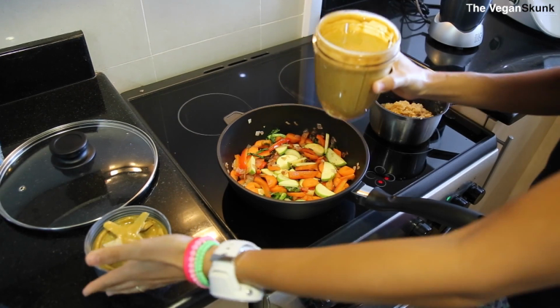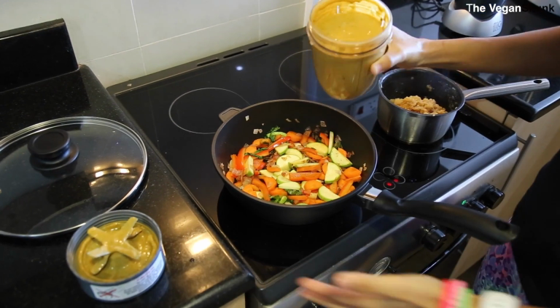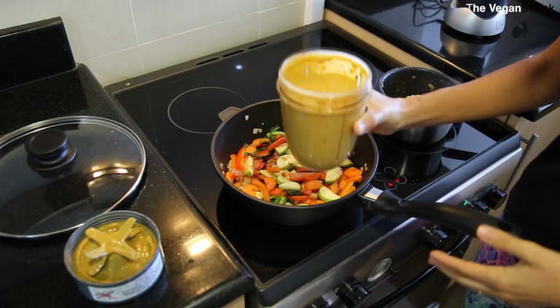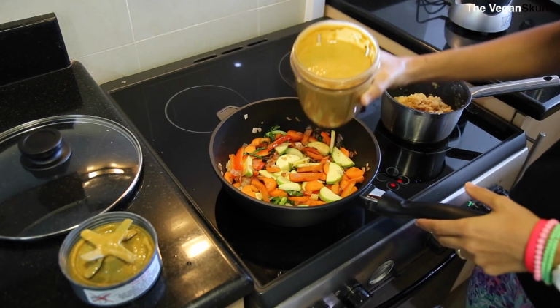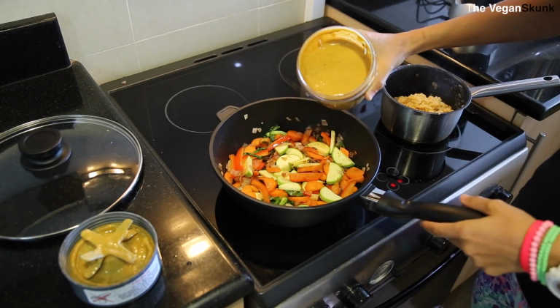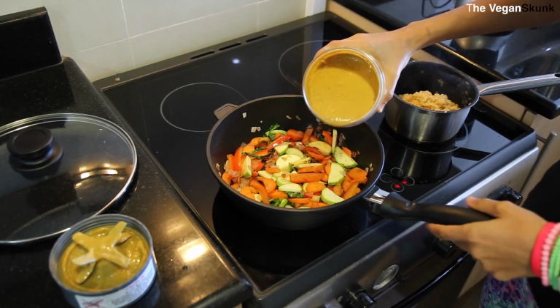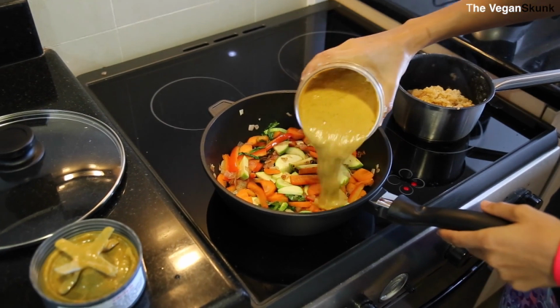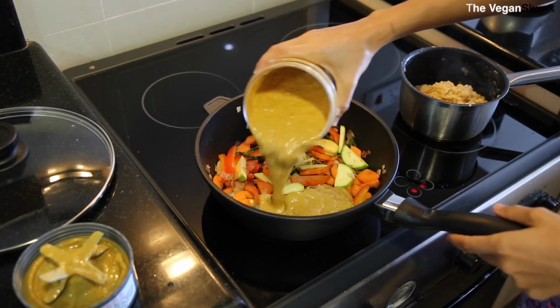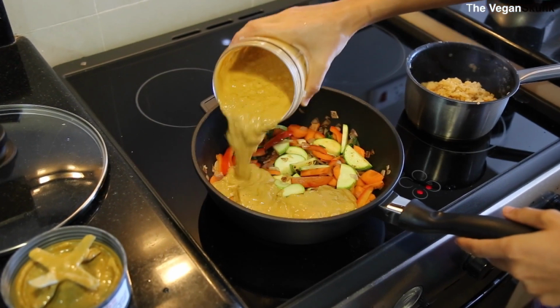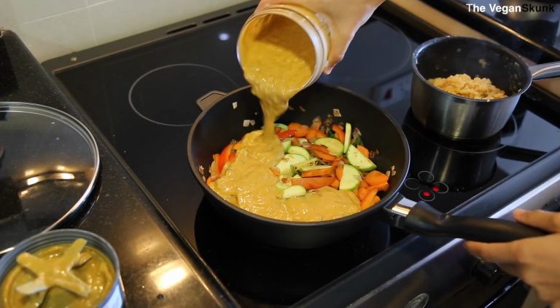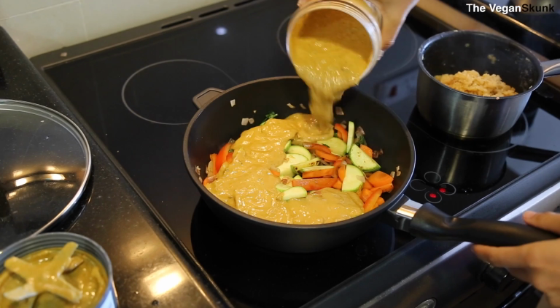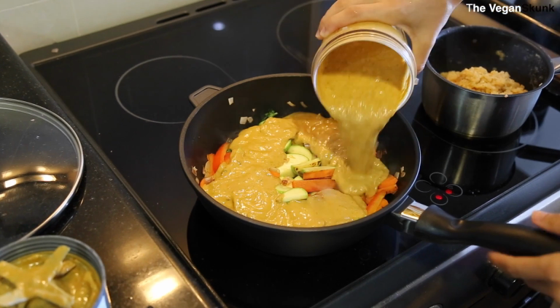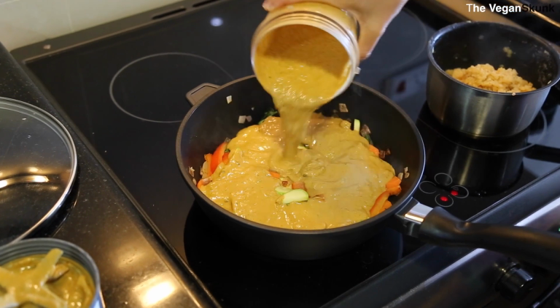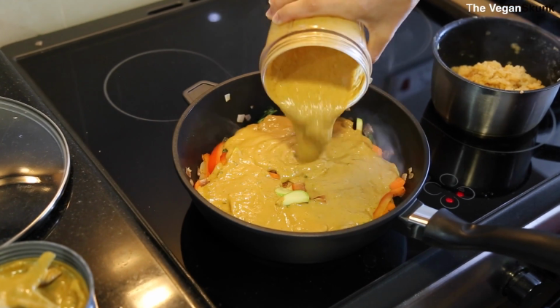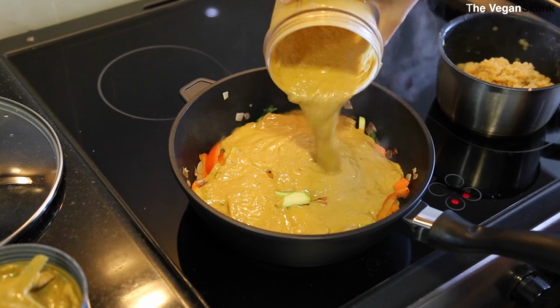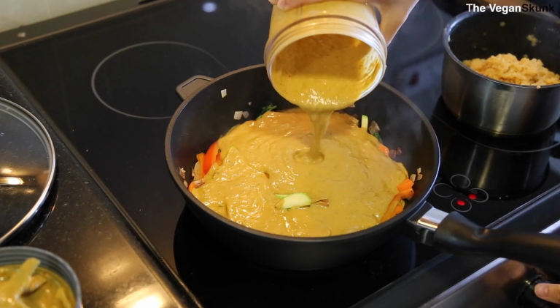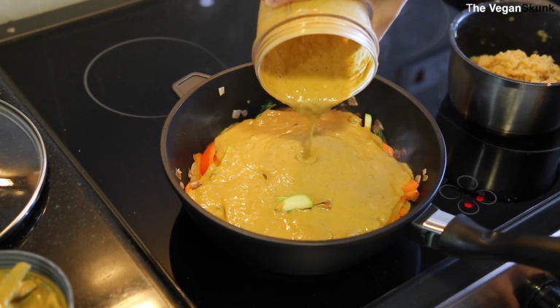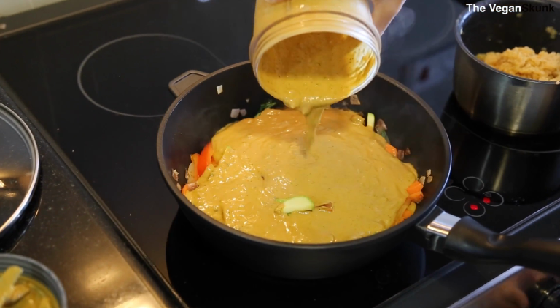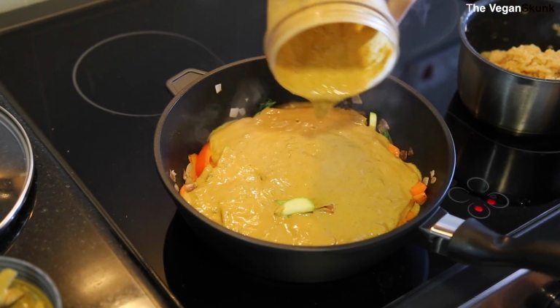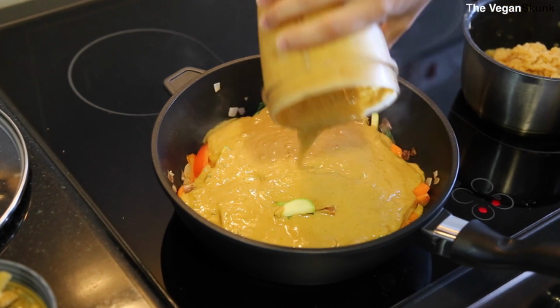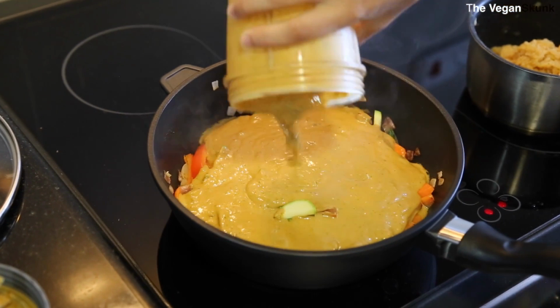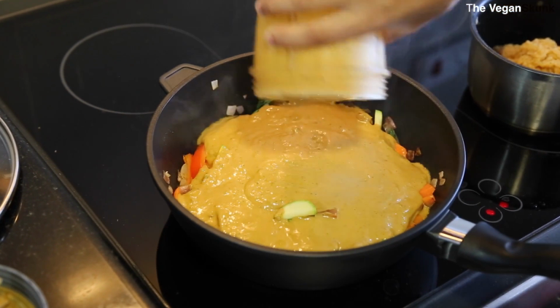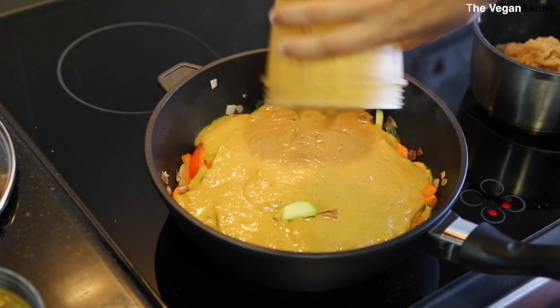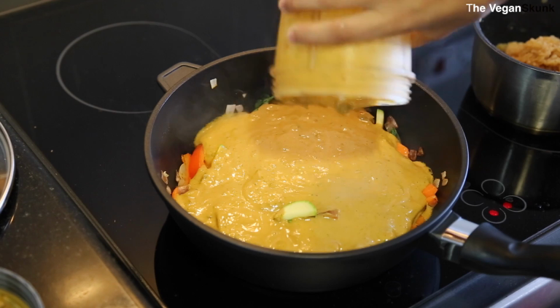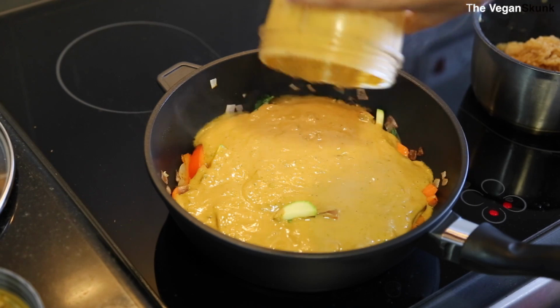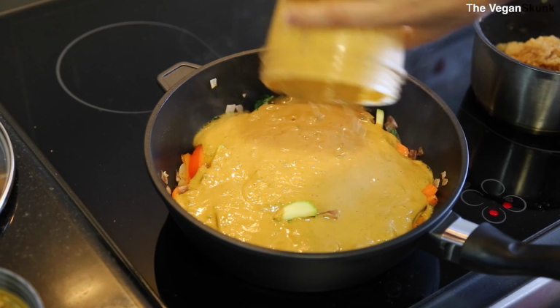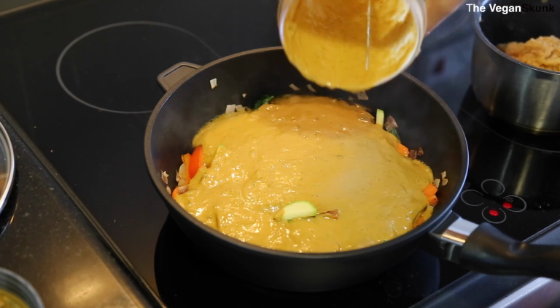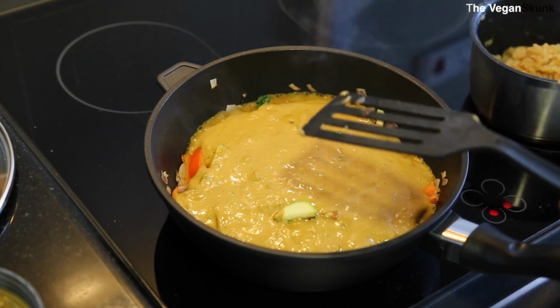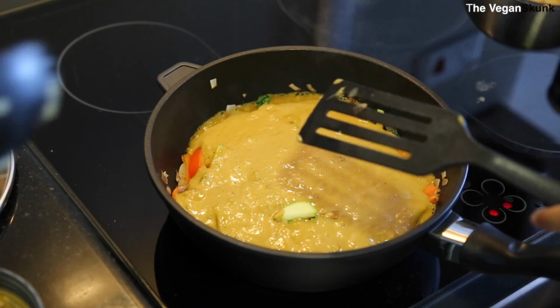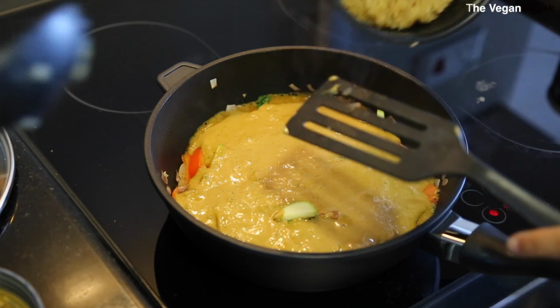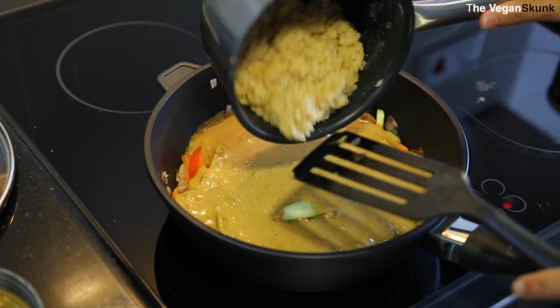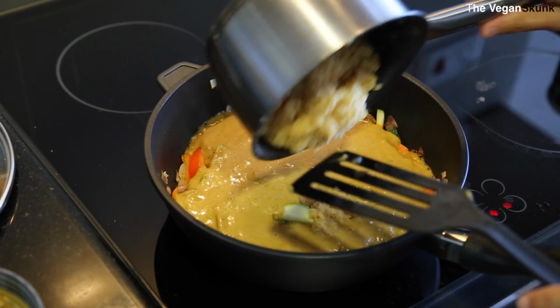Now we add the peanut sauce and we add the lentils.